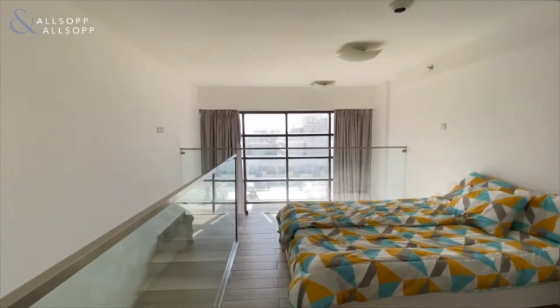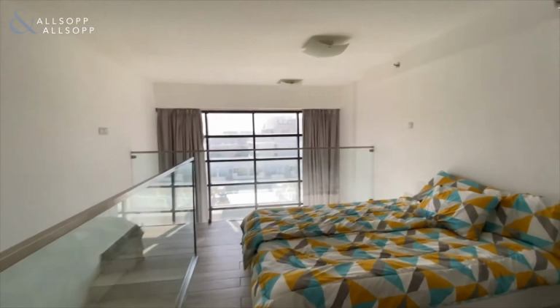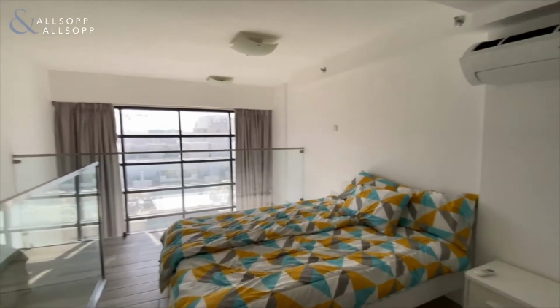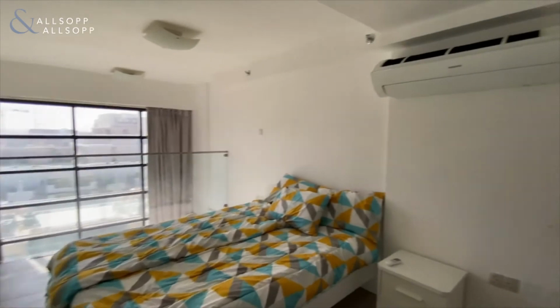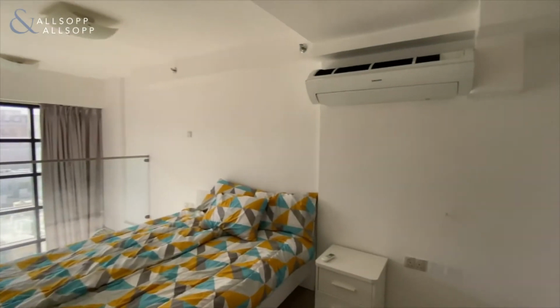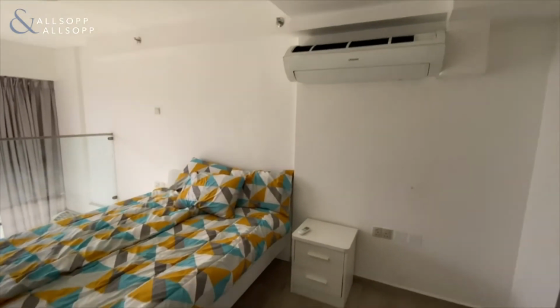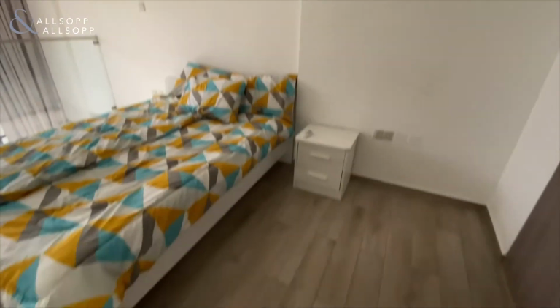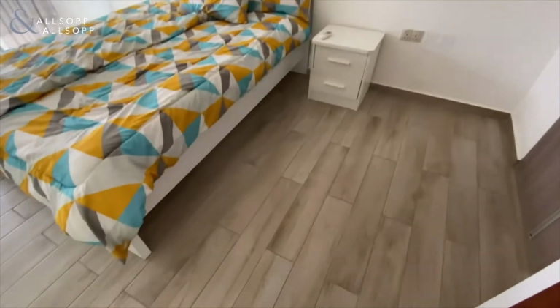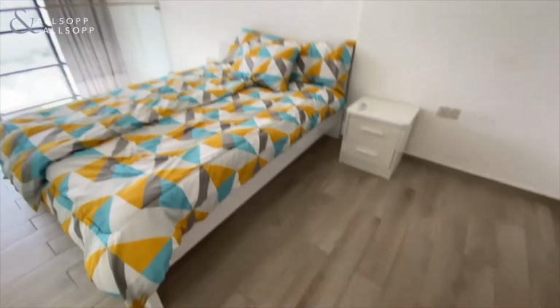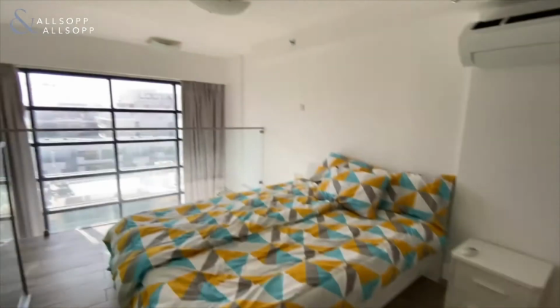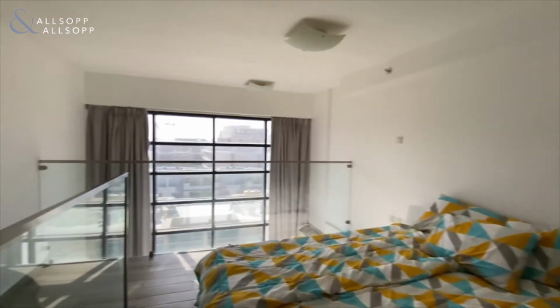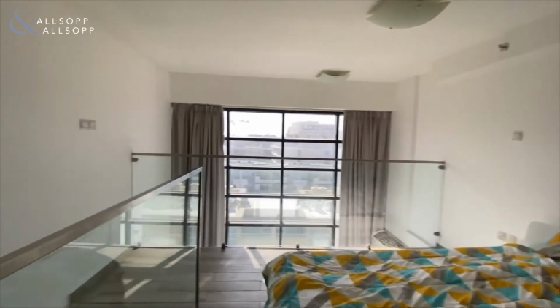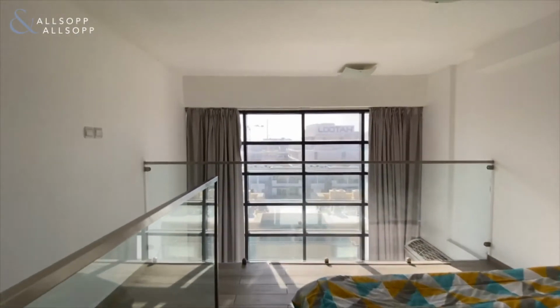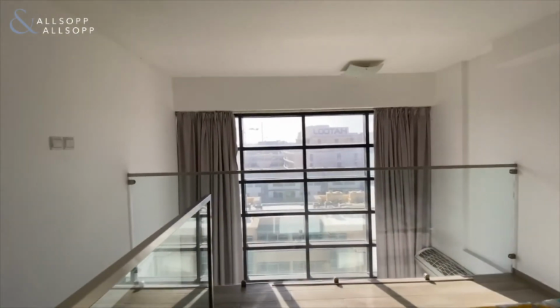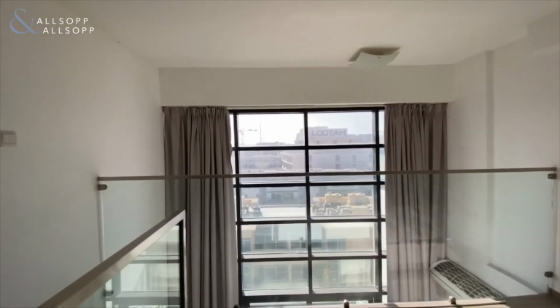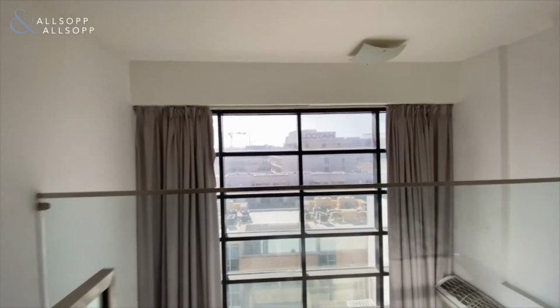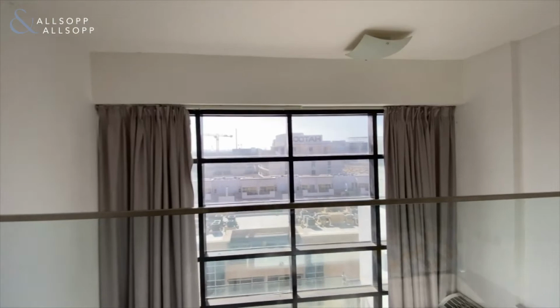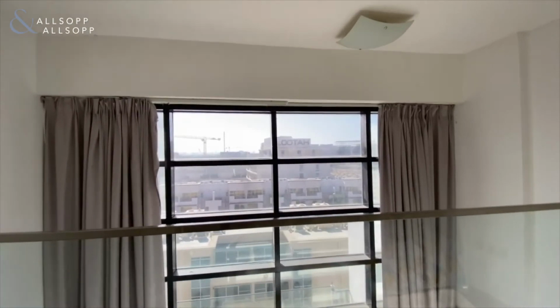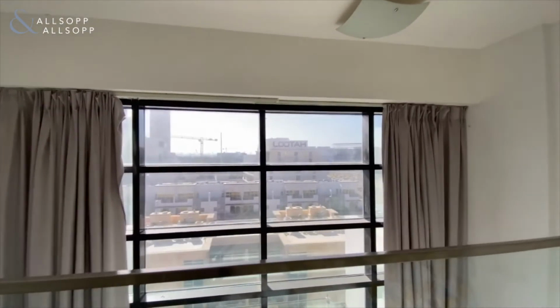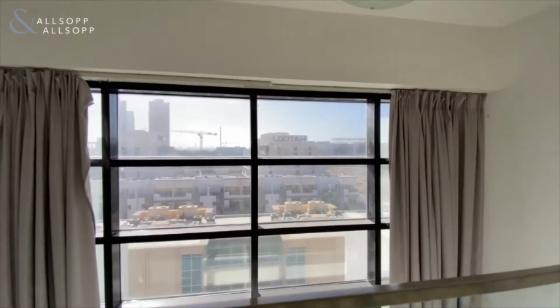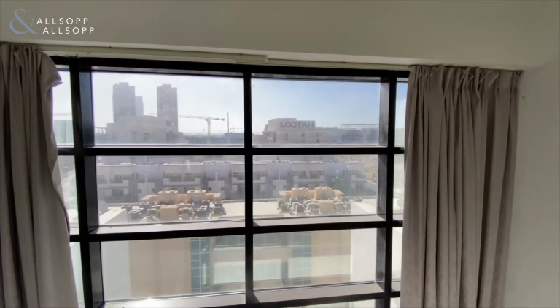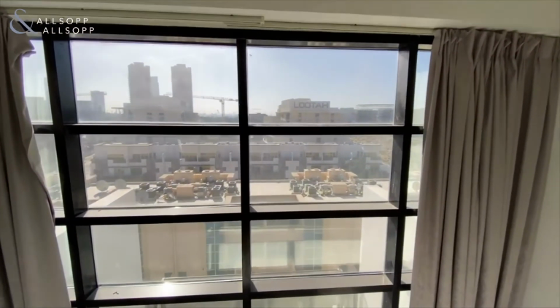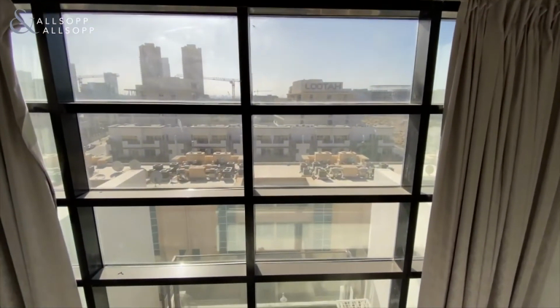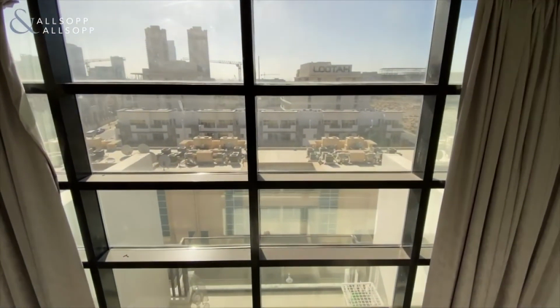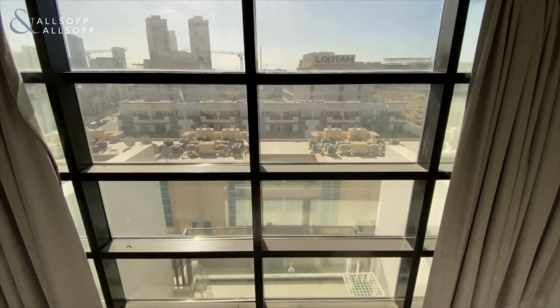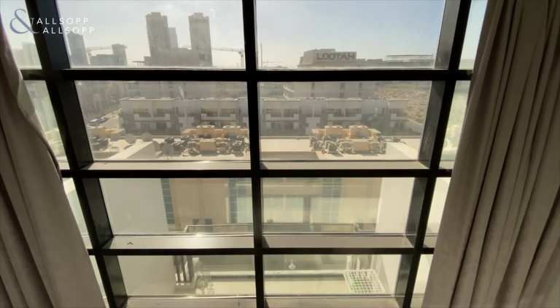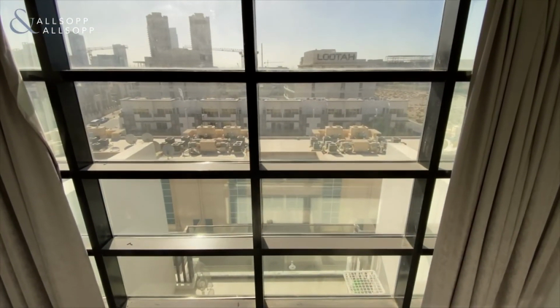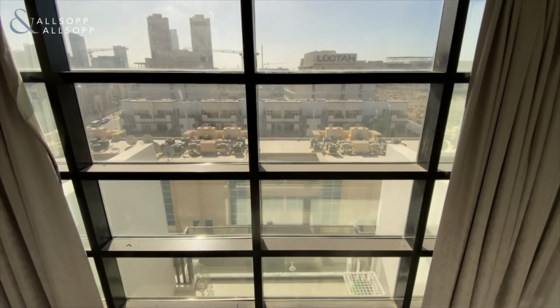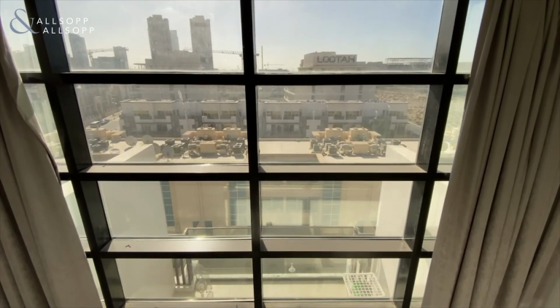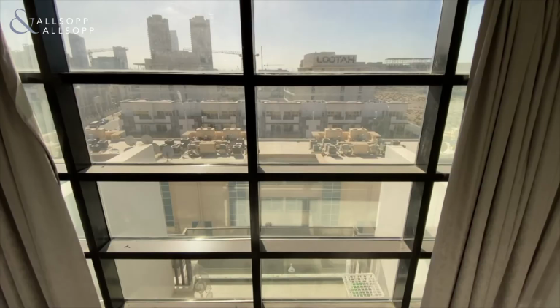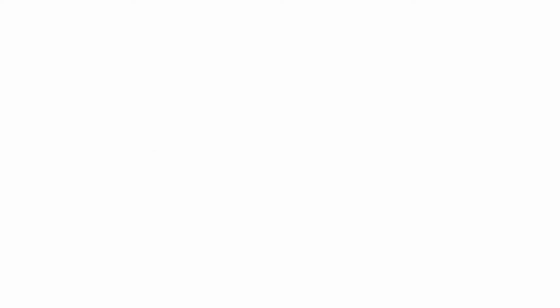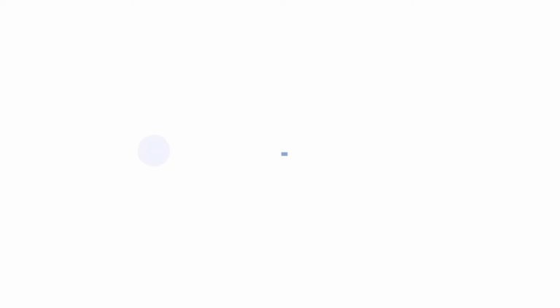If you're after any more information or if you'd like to book a viewing, please do let me know. I hope this video tour has been helpful. The property is vacant and ready for immediate occupation, so please do send me a WhatsApp or give me a call.